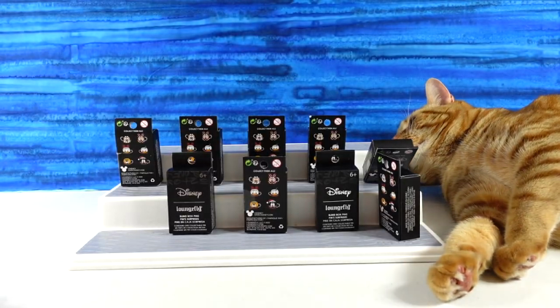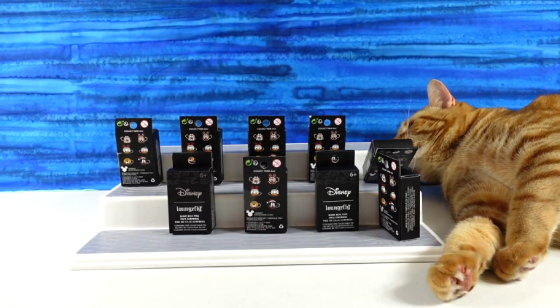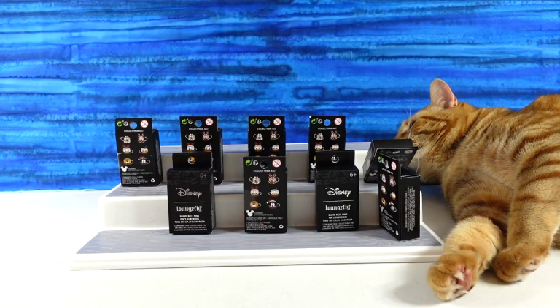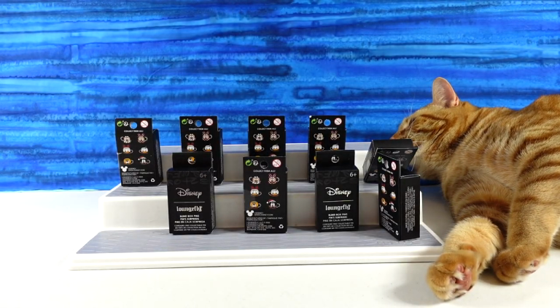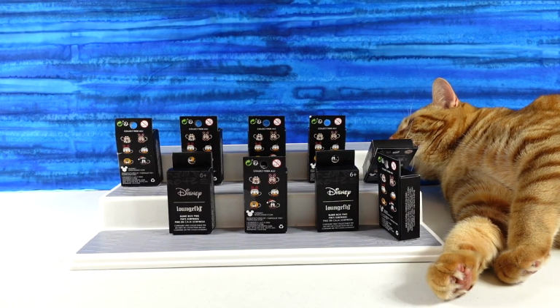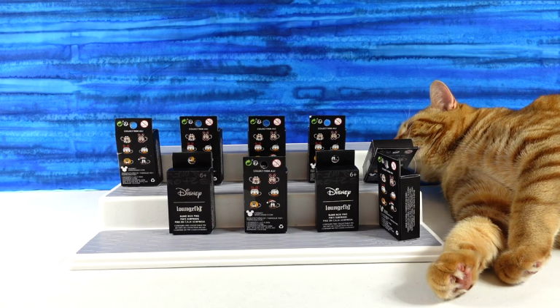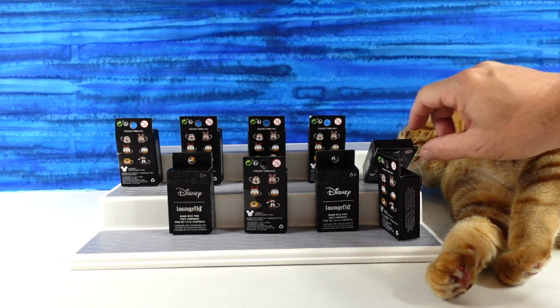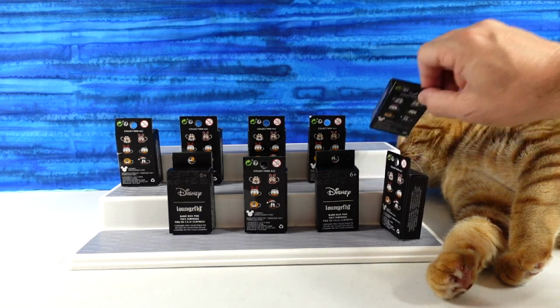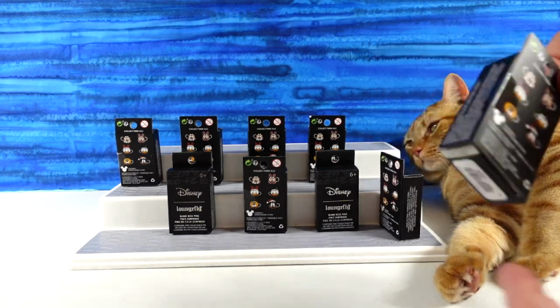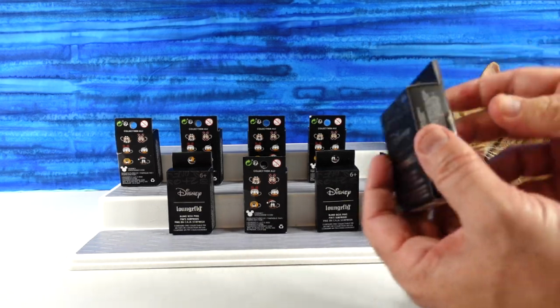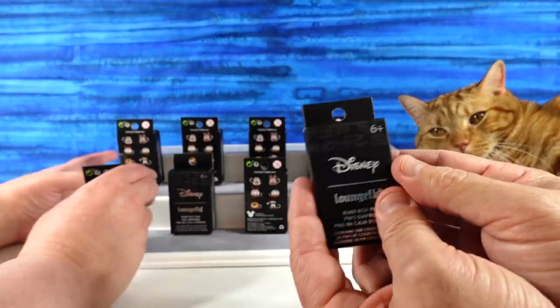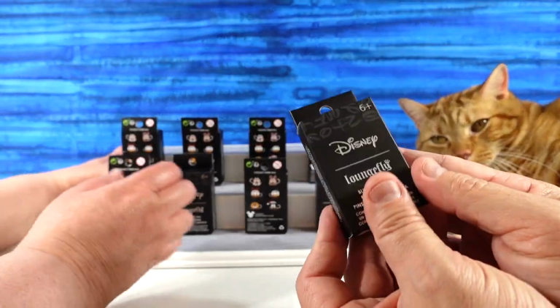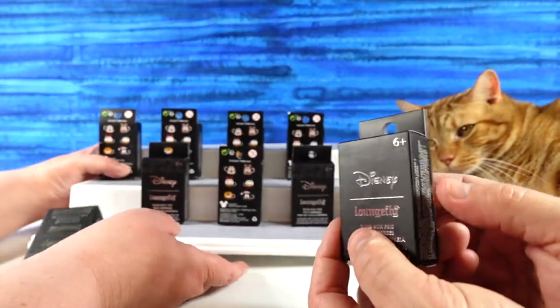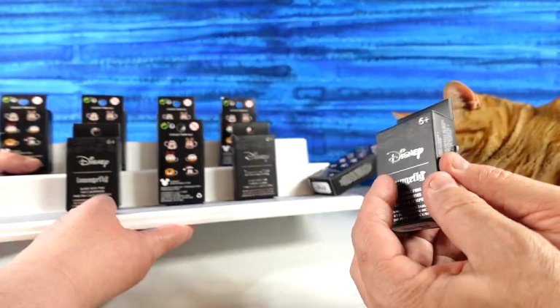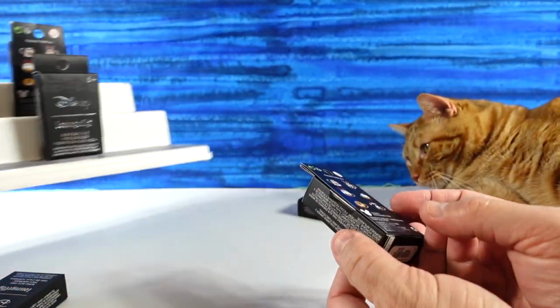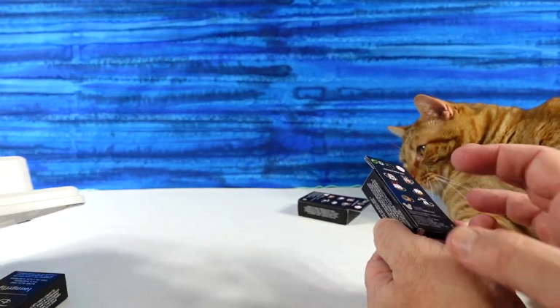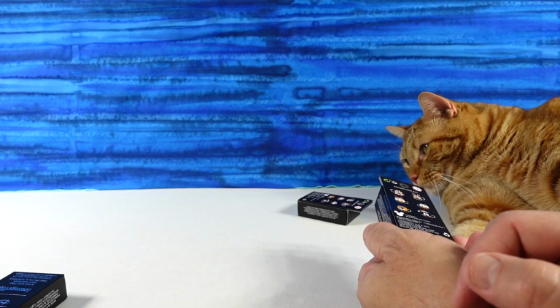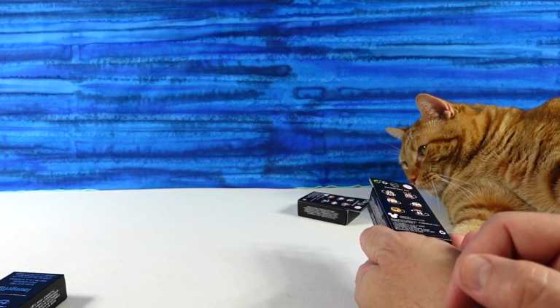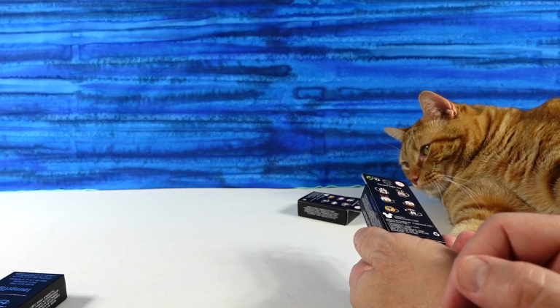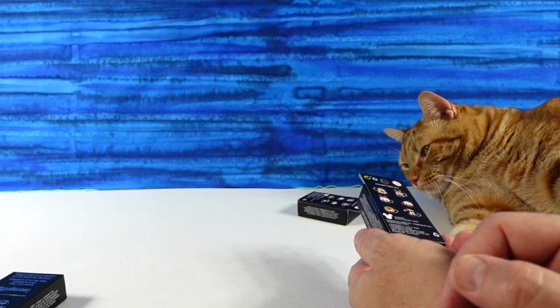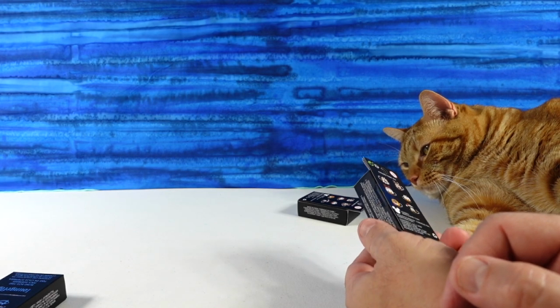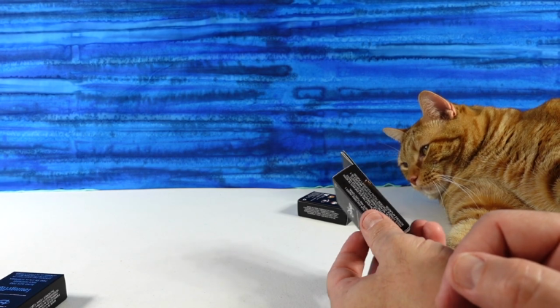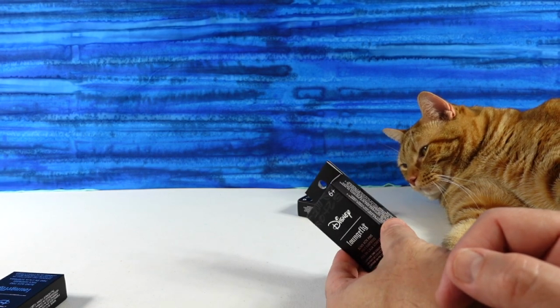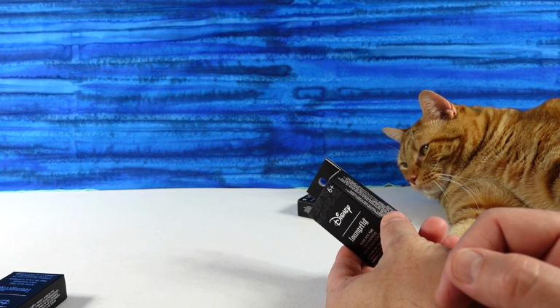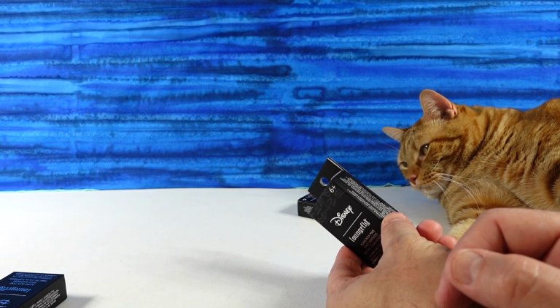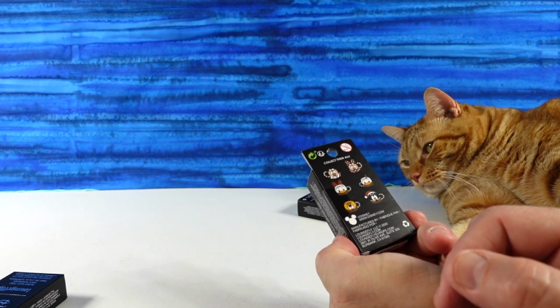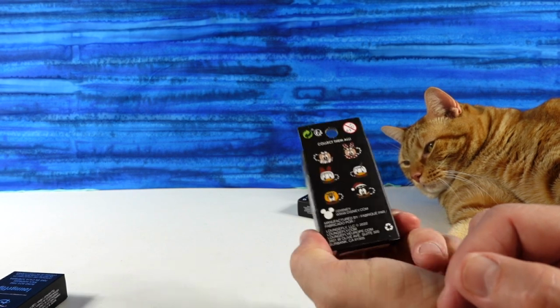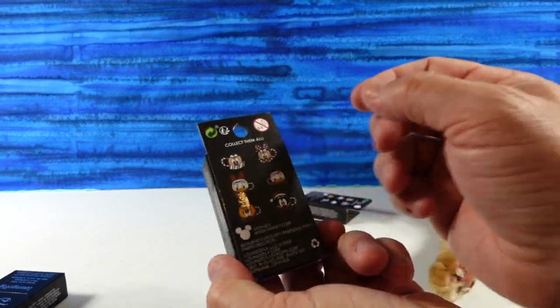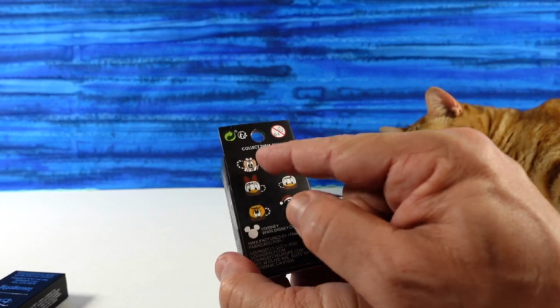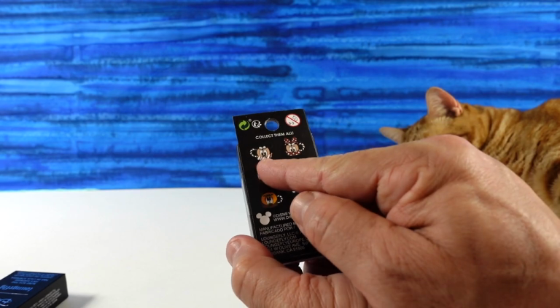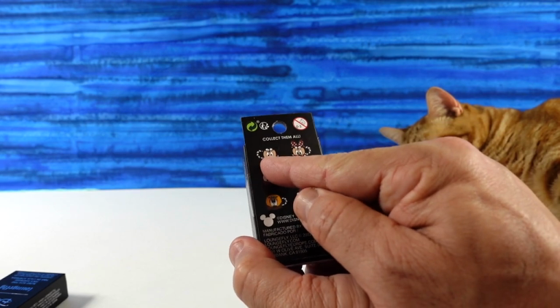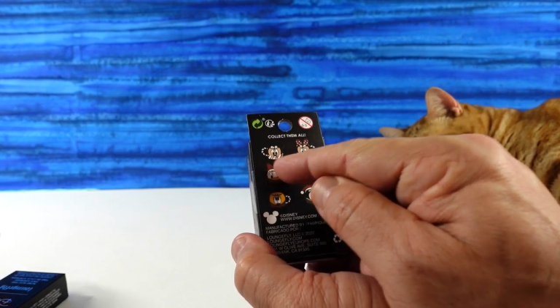So Paul, pick your pack. I'll take this one — Jack has picked for you. Who are you hoping to get, Jack? Definitely a mouse. We'll go with Mickey Mouse right there.